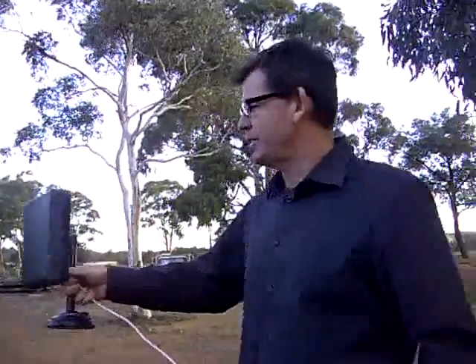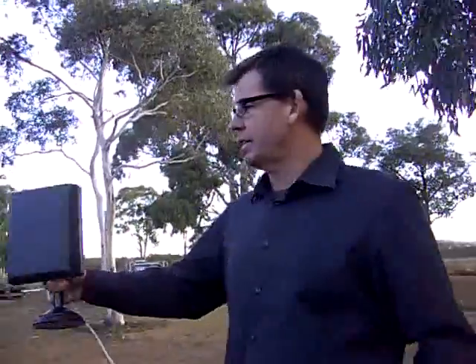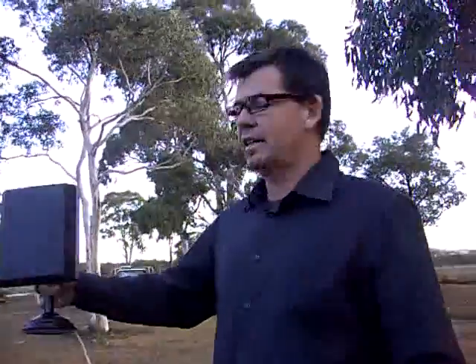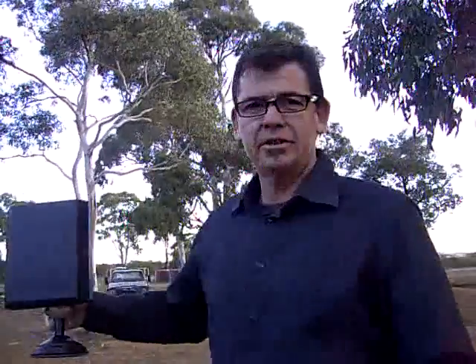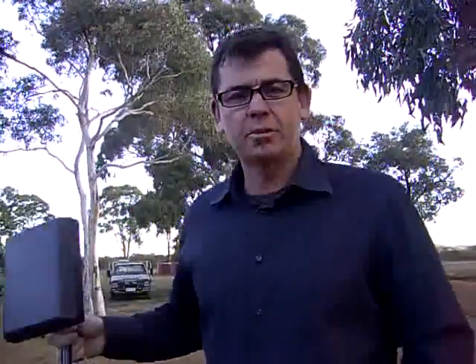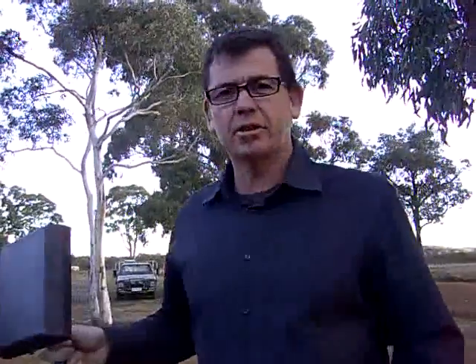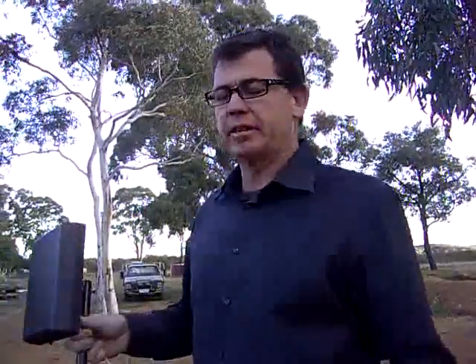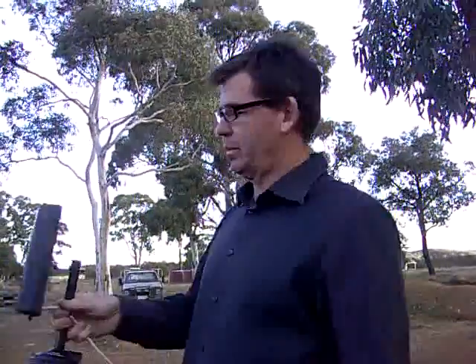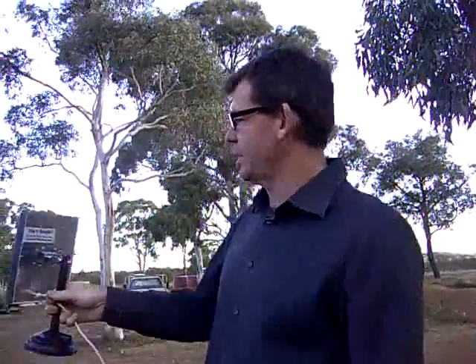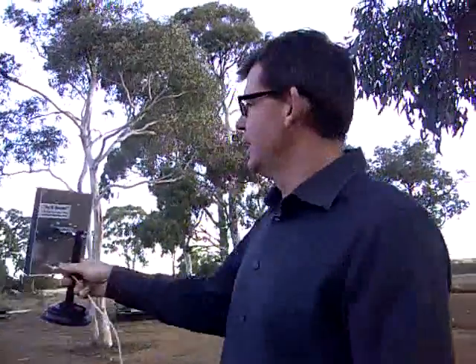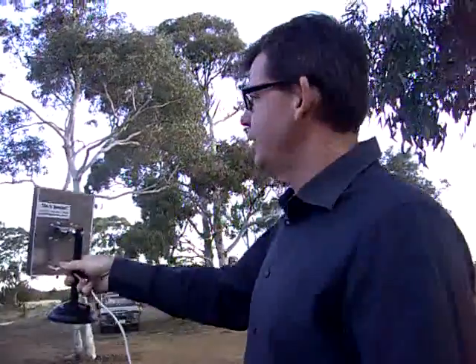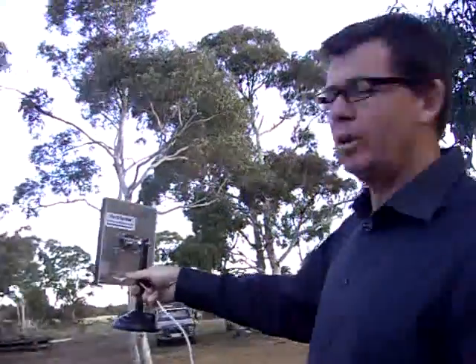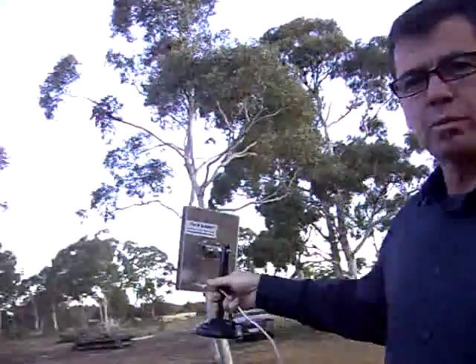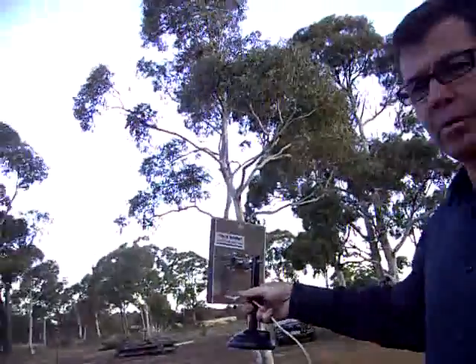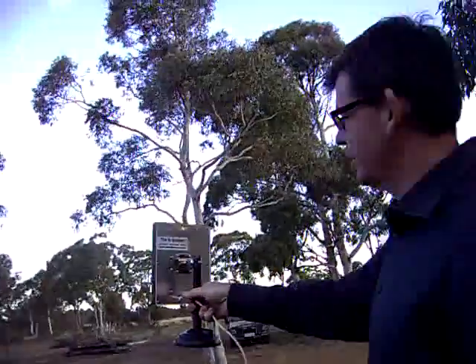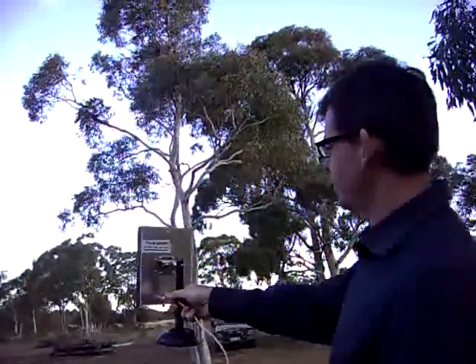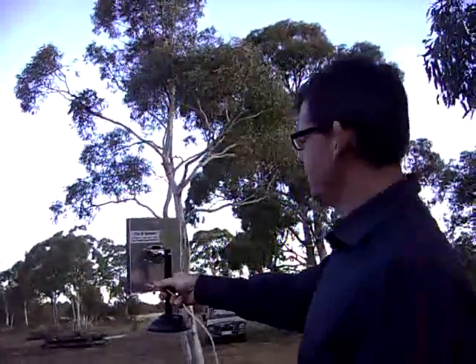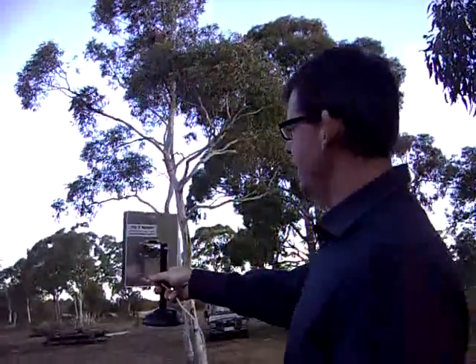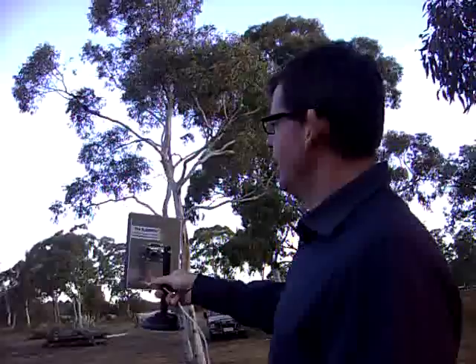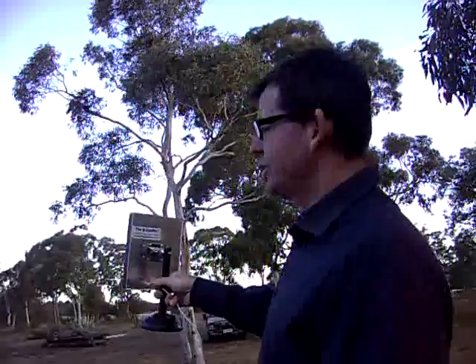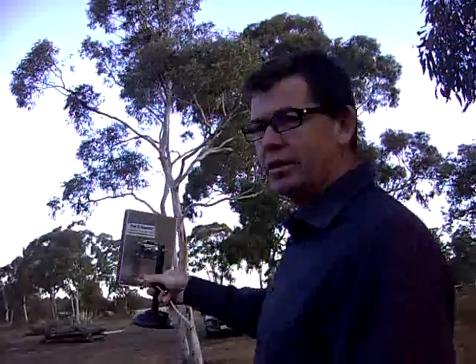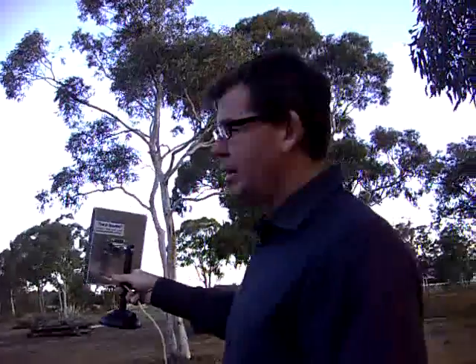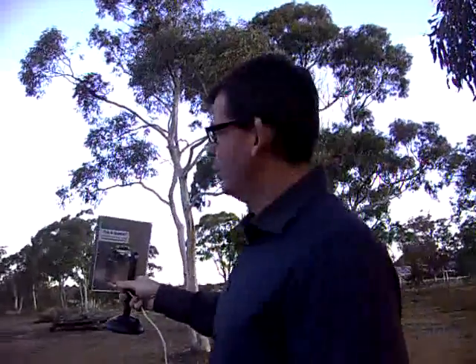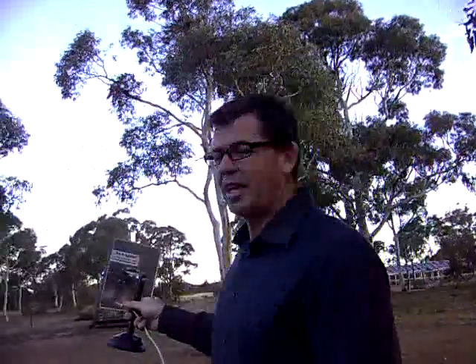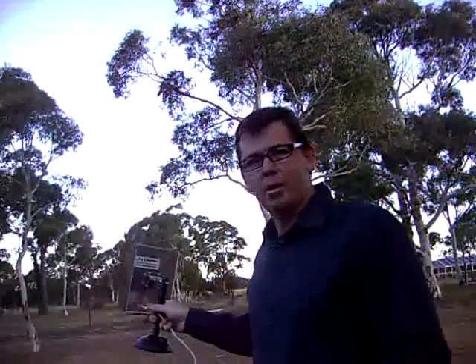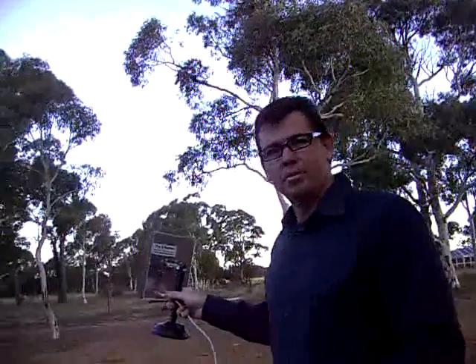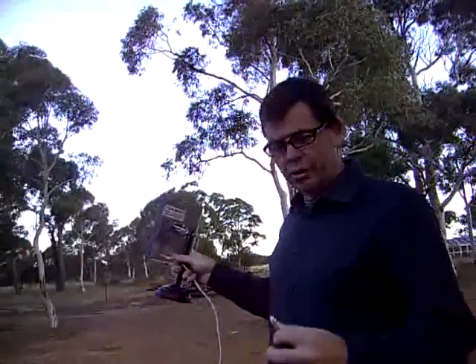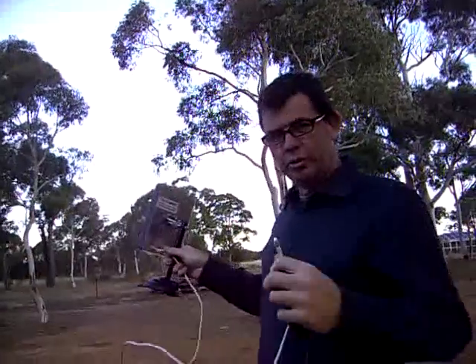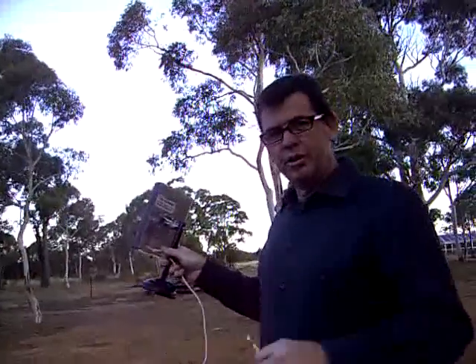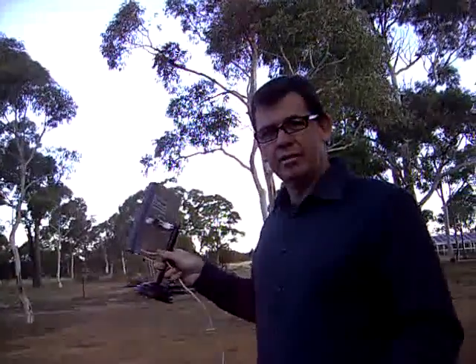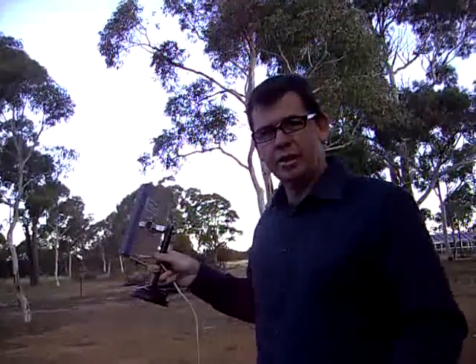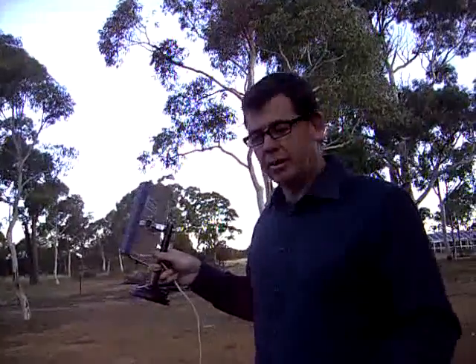Basically, the antenna's a directional antenna, which means if you point it in the rough direction of the transmitter, the signal will stabilise between your device and the transmitter.